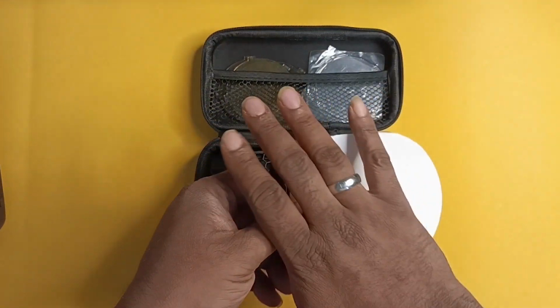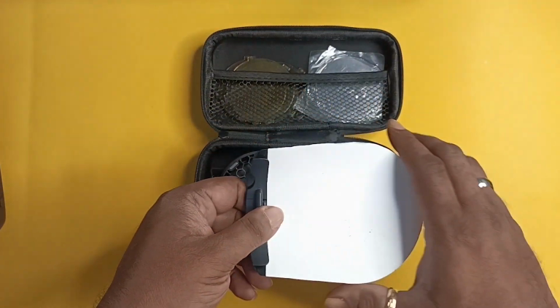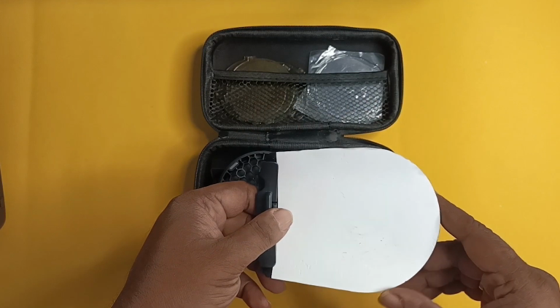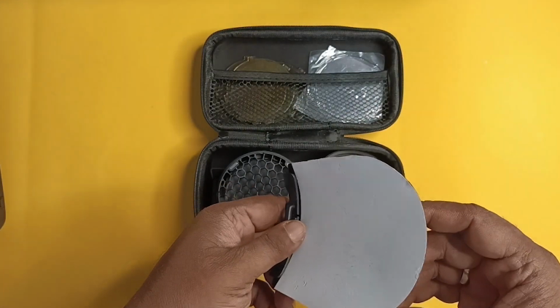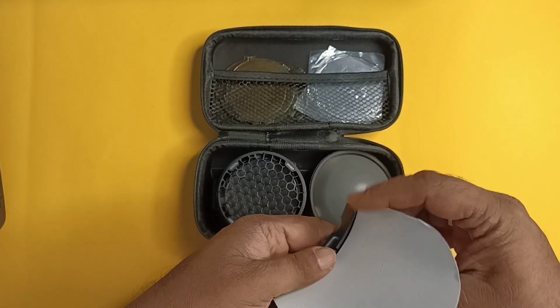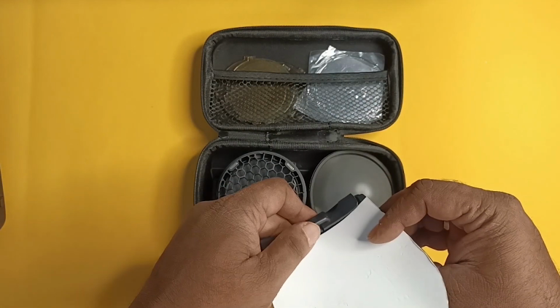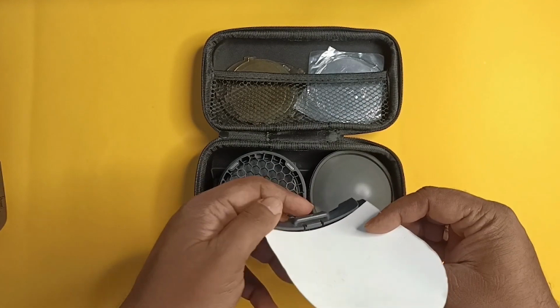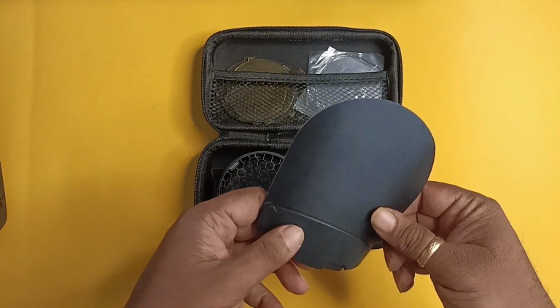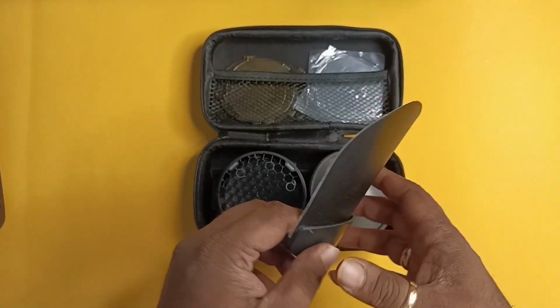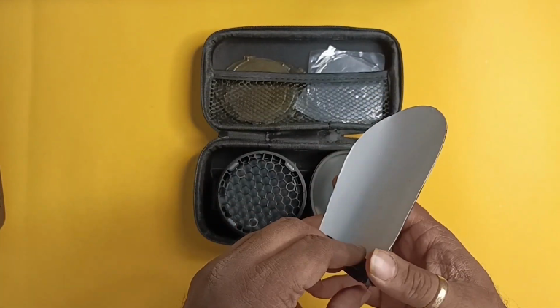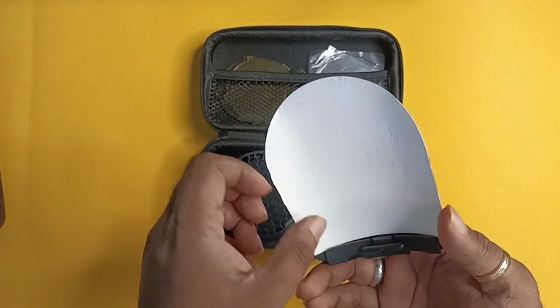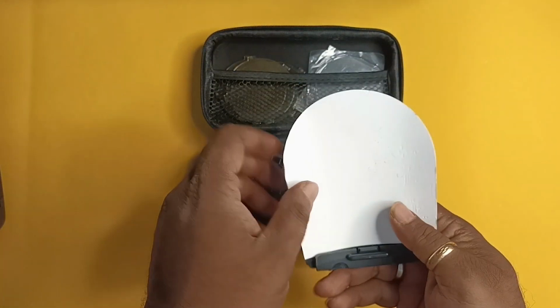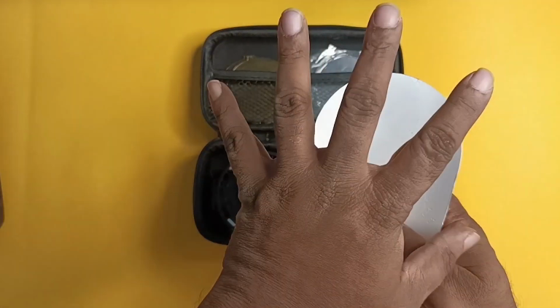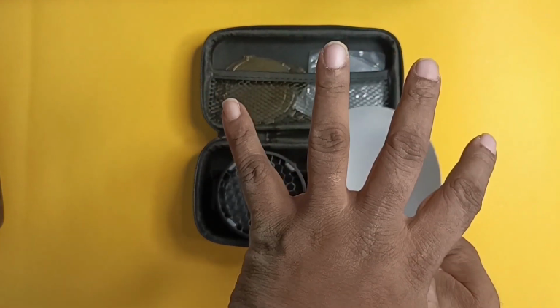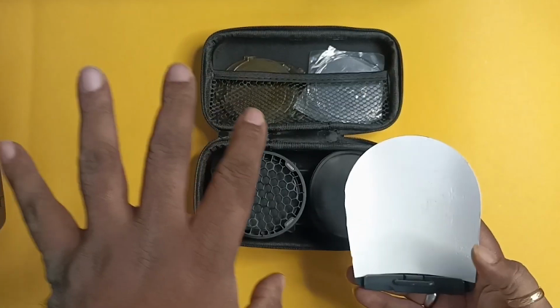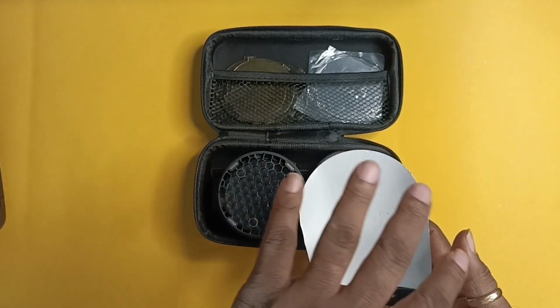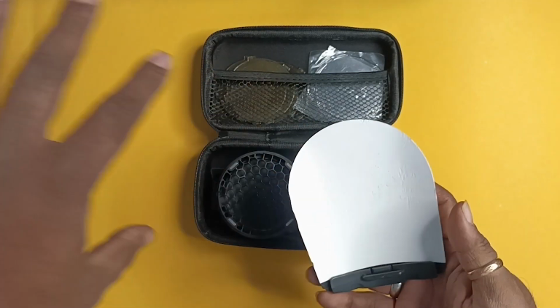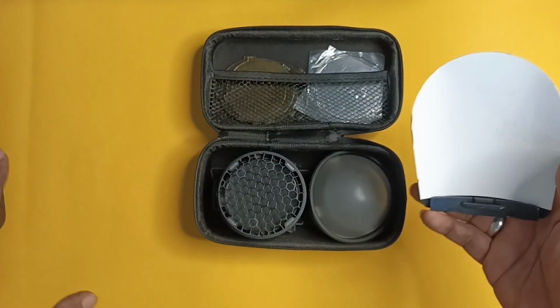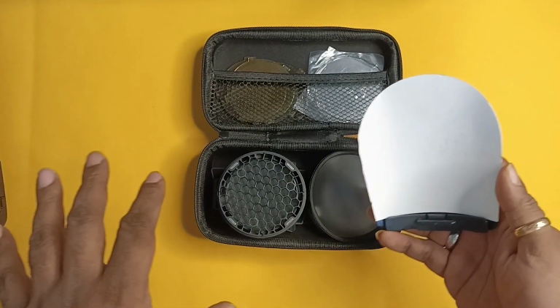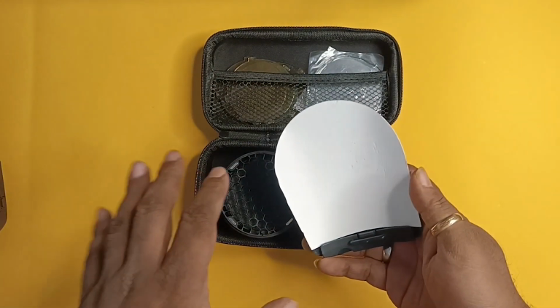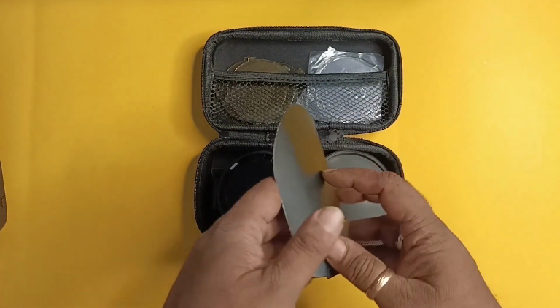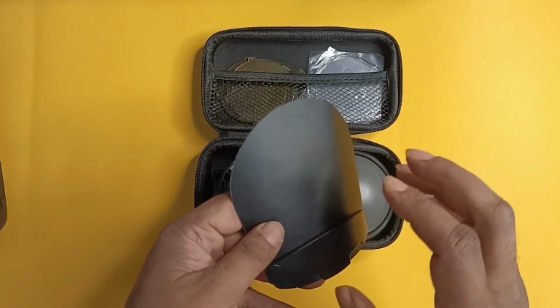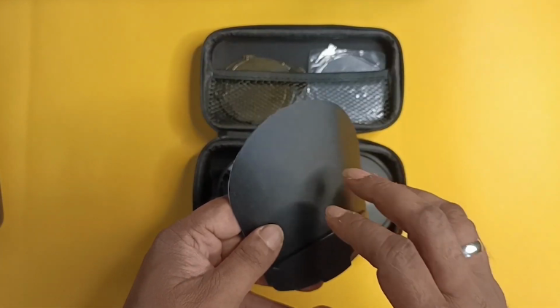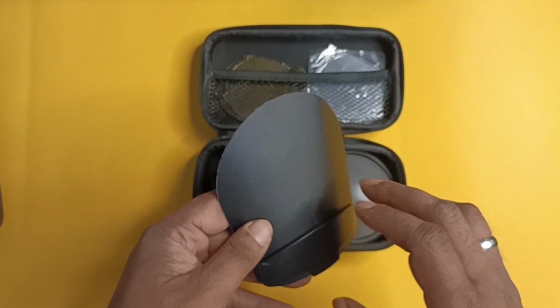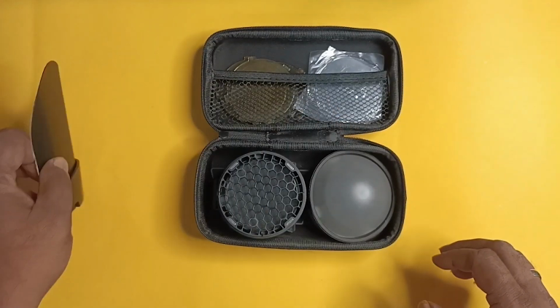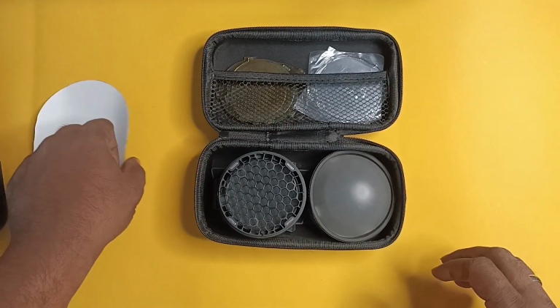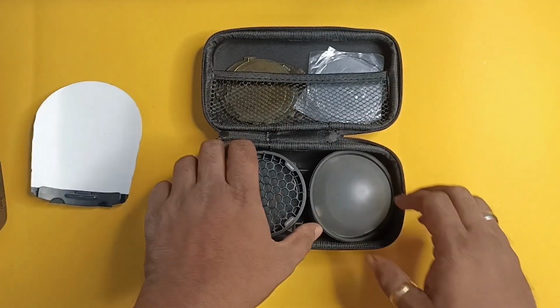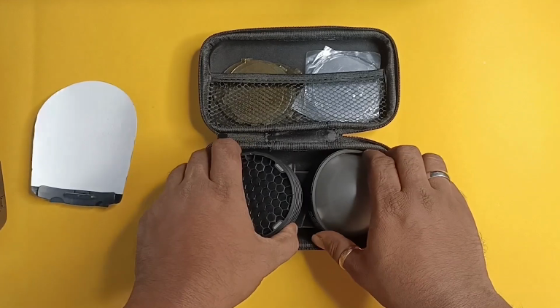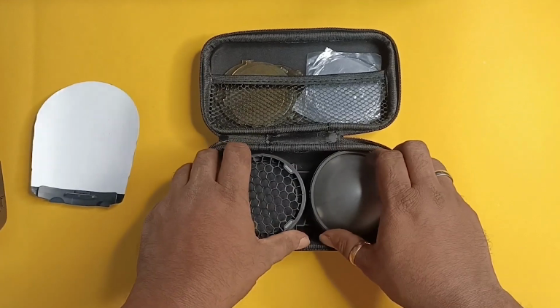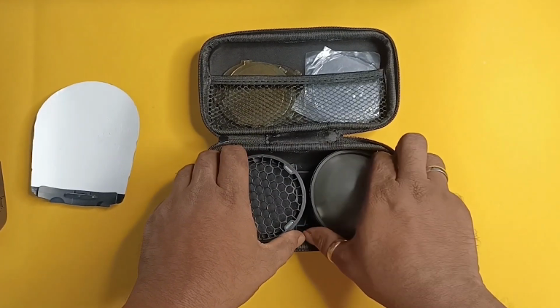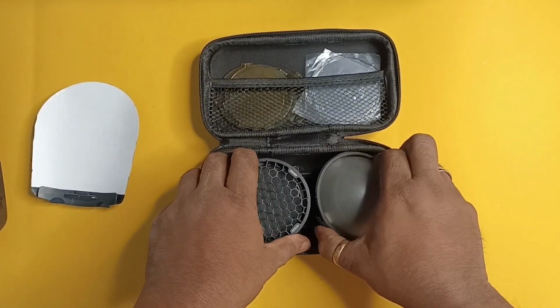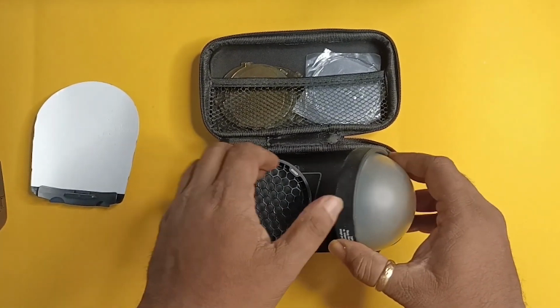I will start with some of the basic things. This particular piece here is the reflector, which you can use to bounce the light at a particular direction. It is very very helpful whenever you use it.